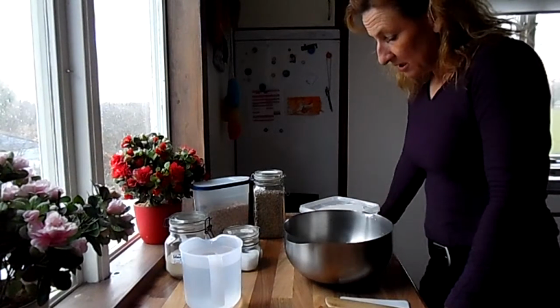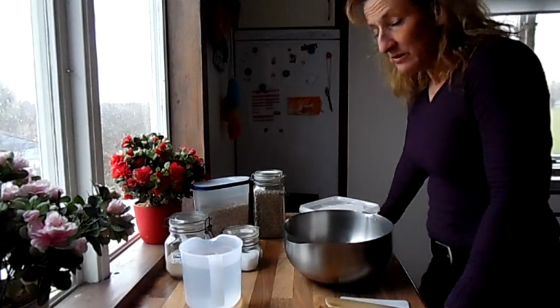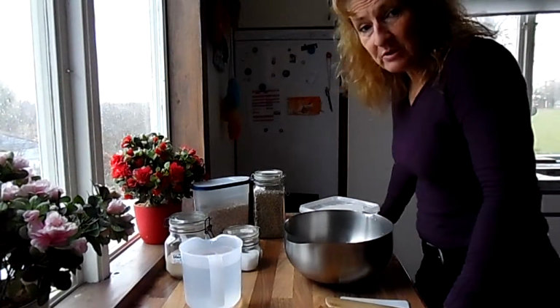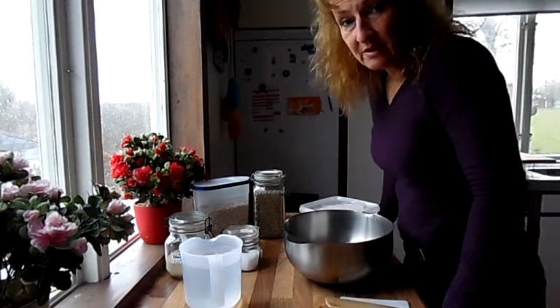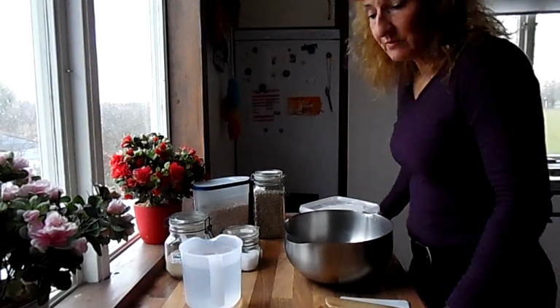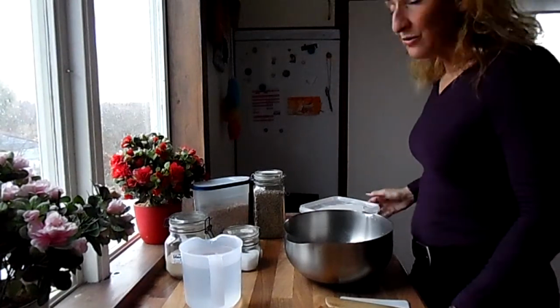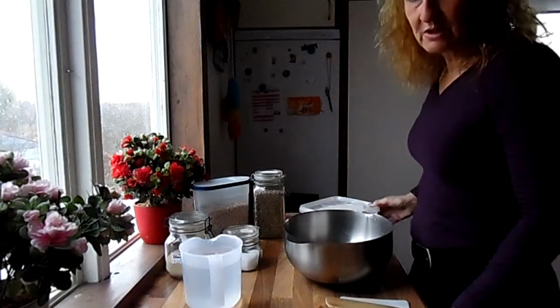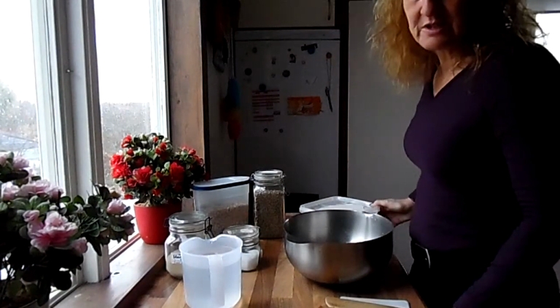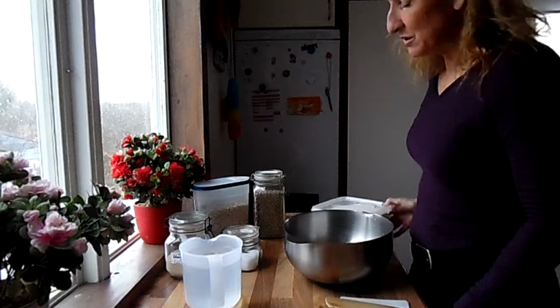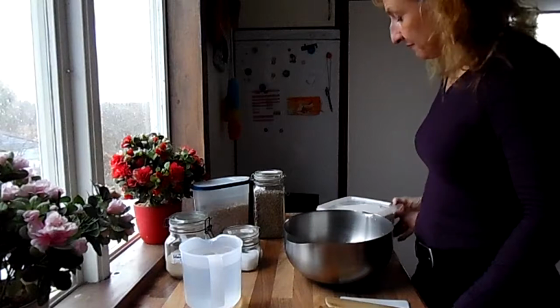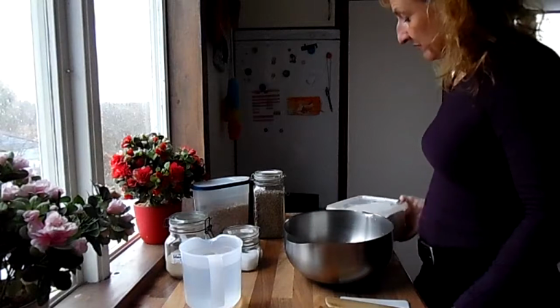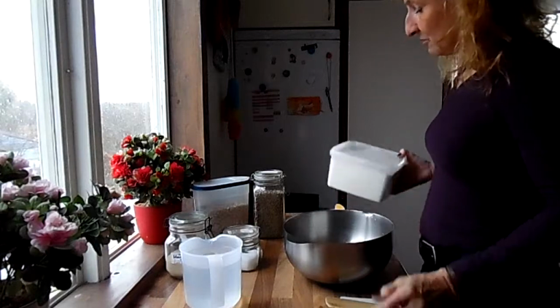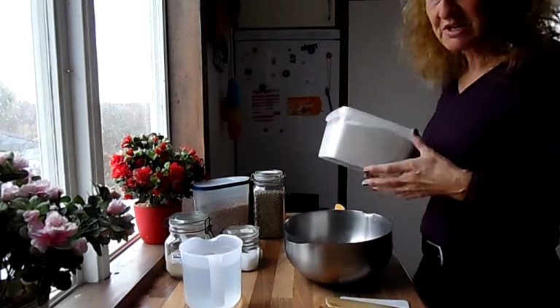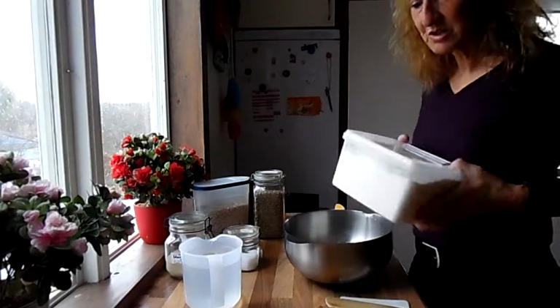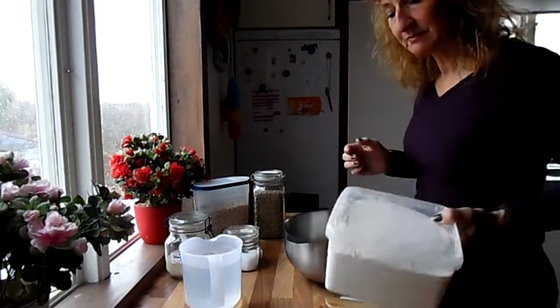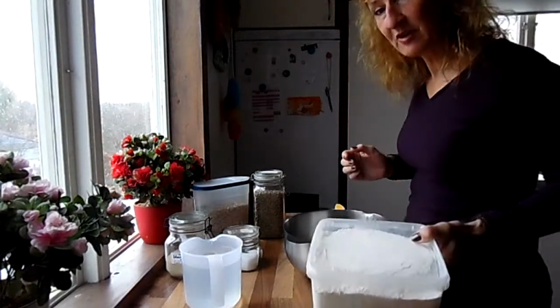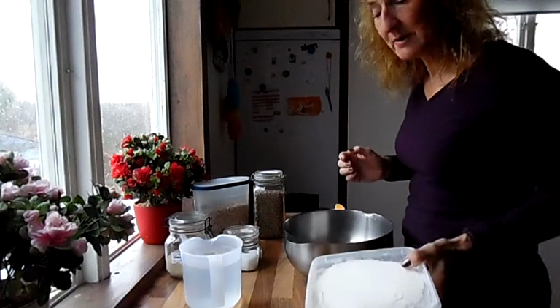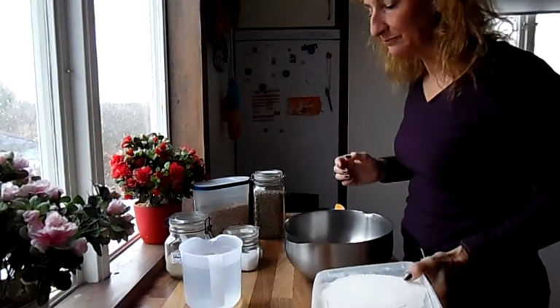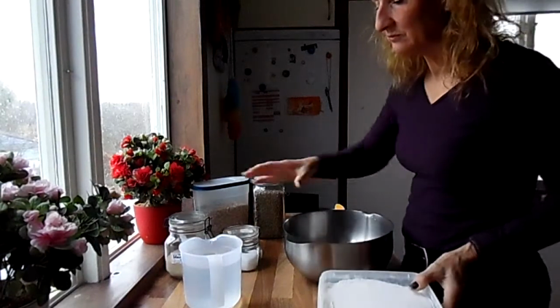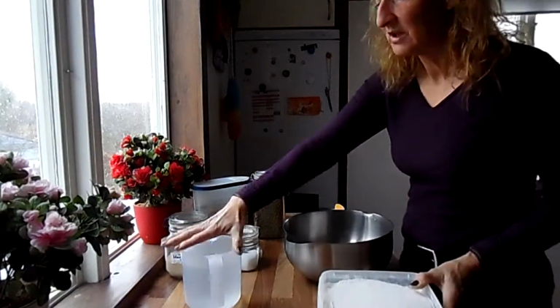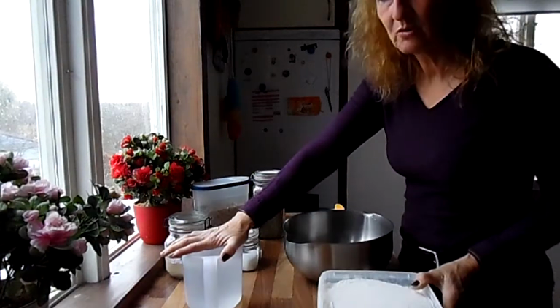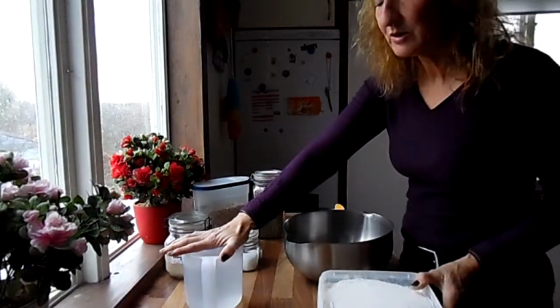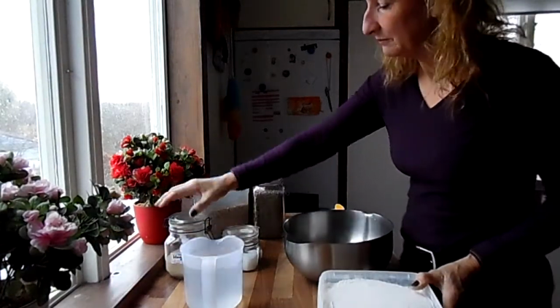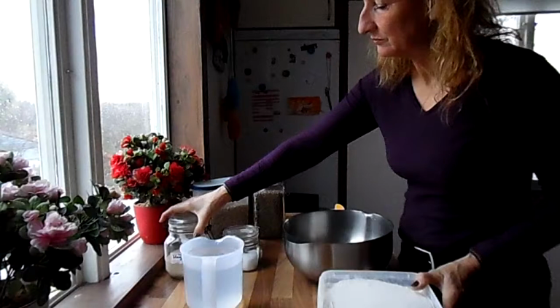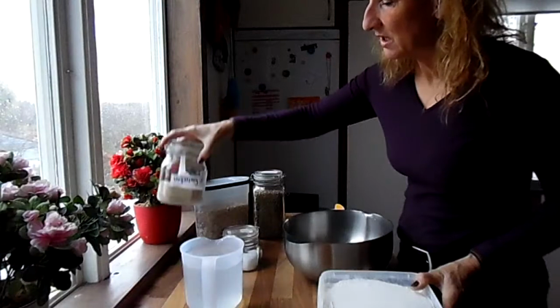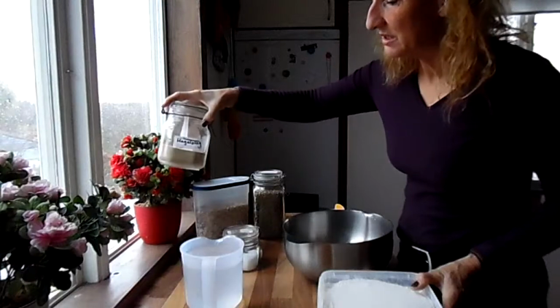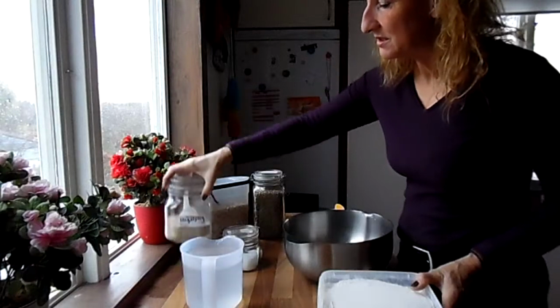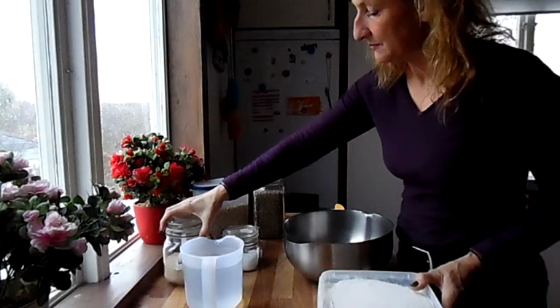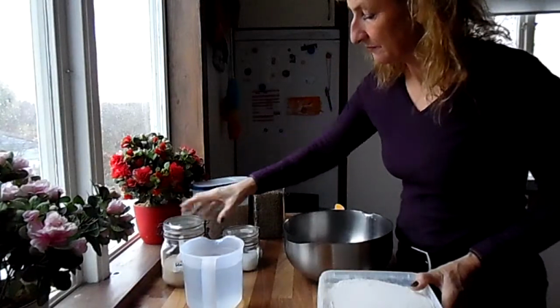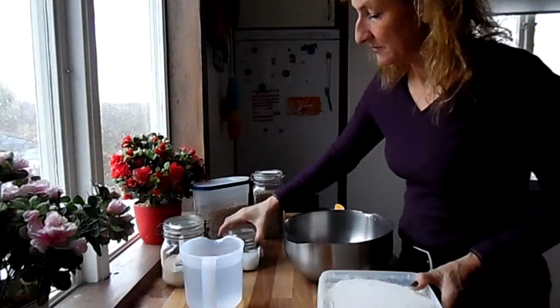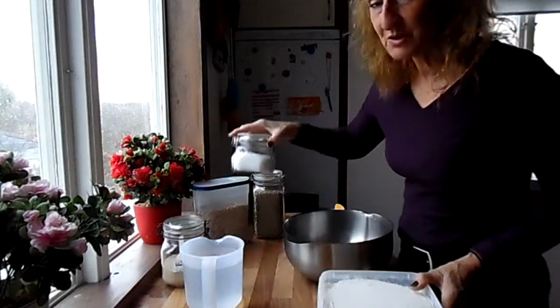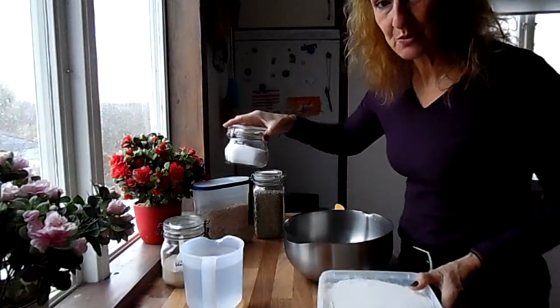The only thing you need are four ingredients for the basis: flour, warm water, yeast, and salt.